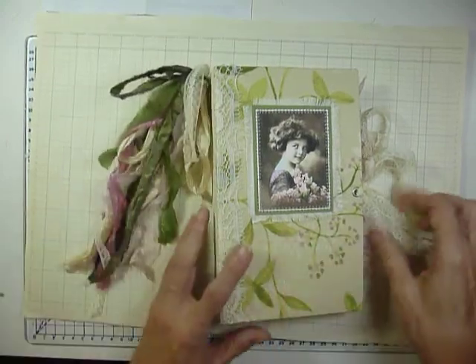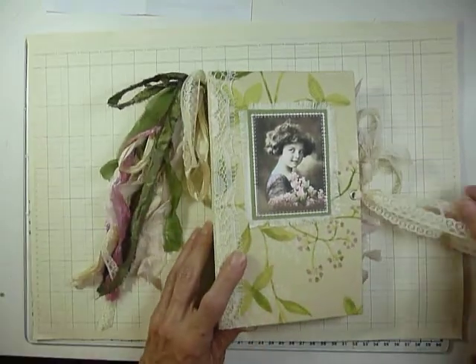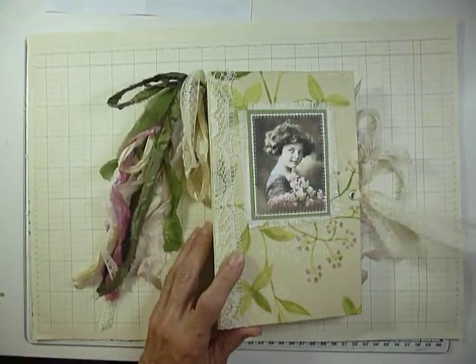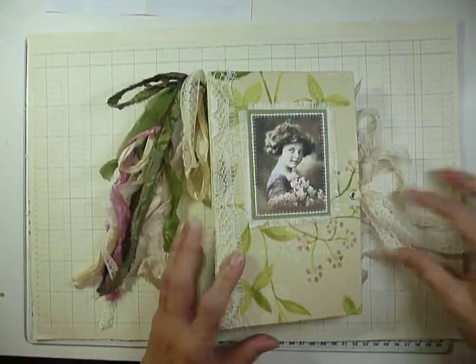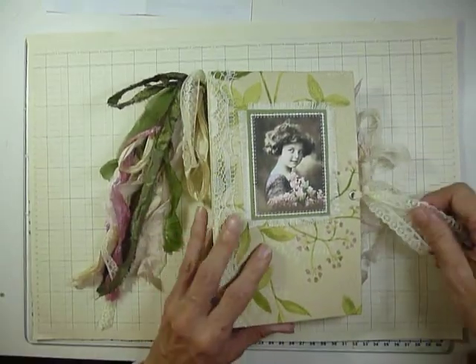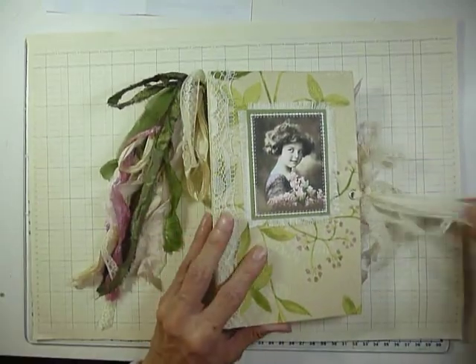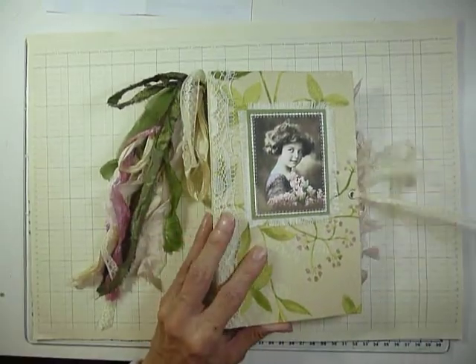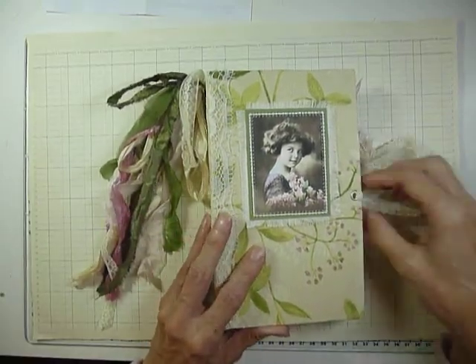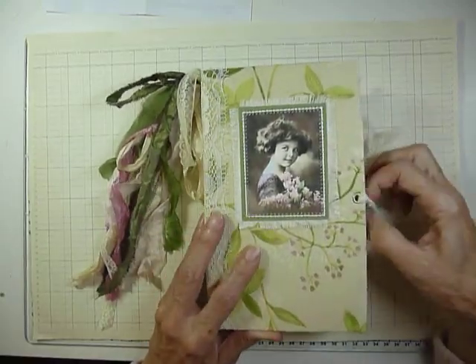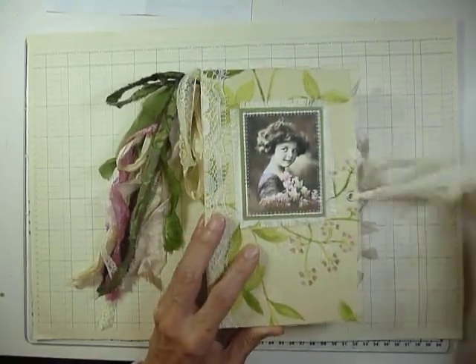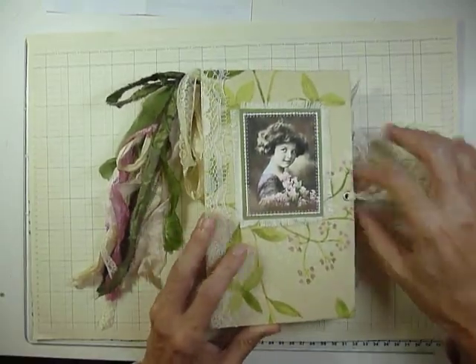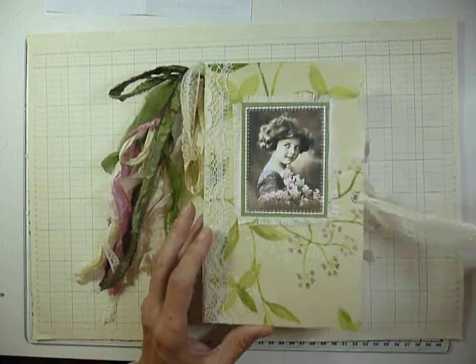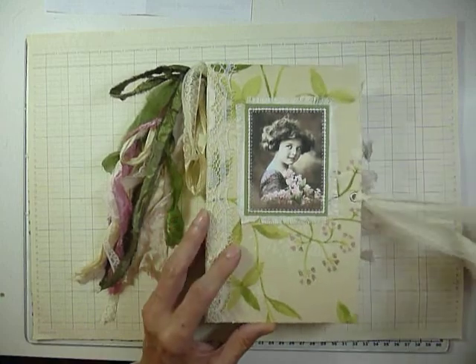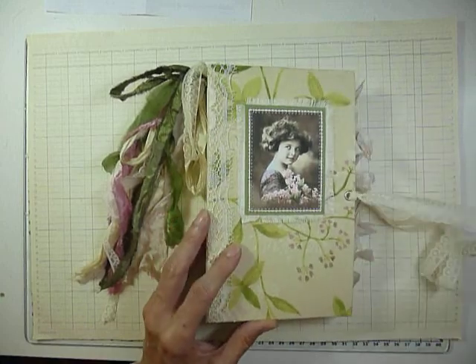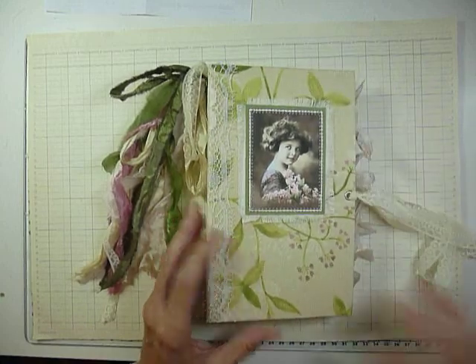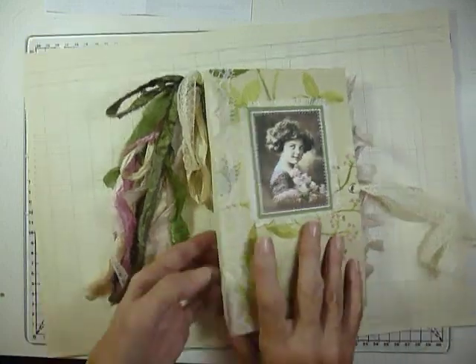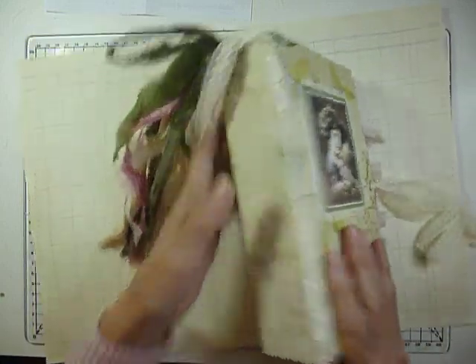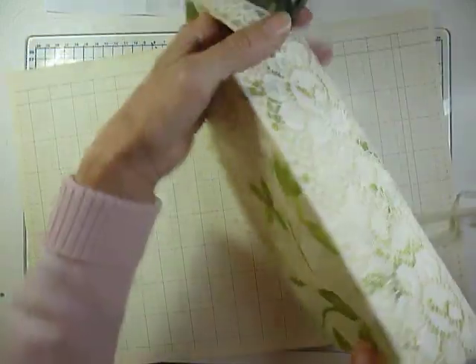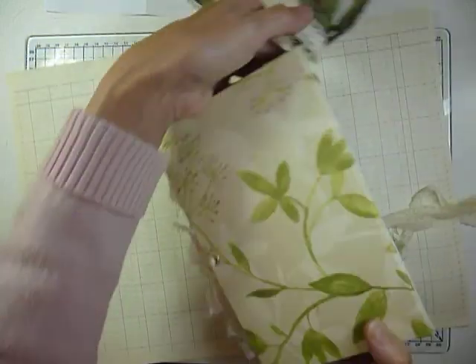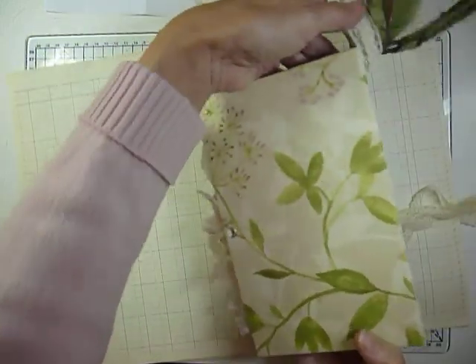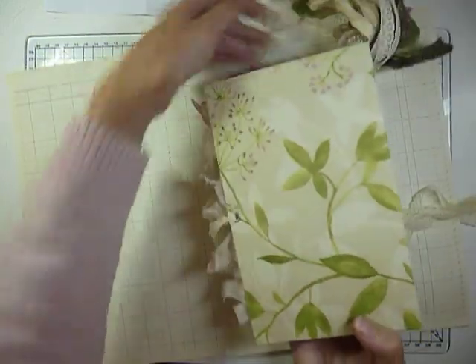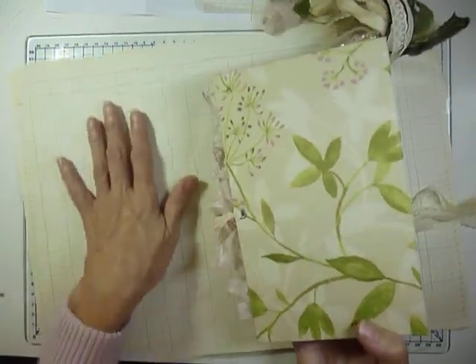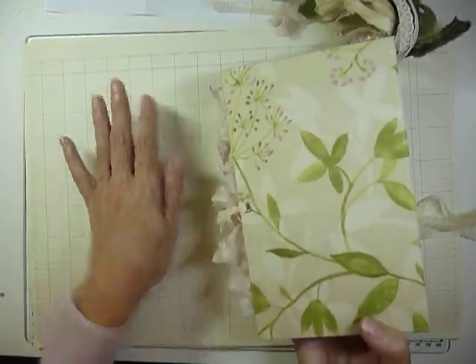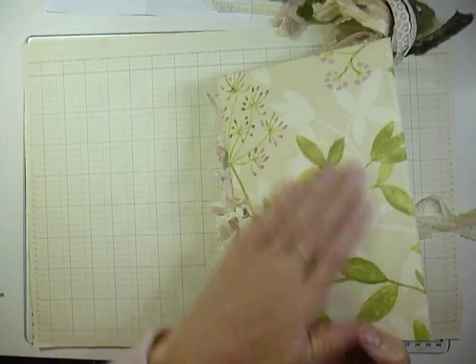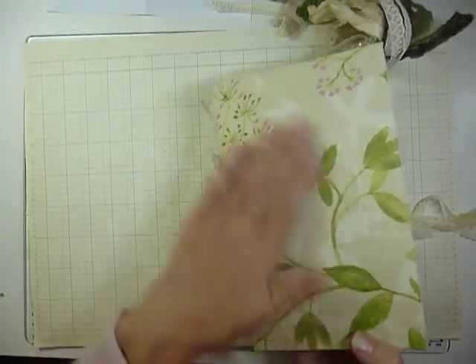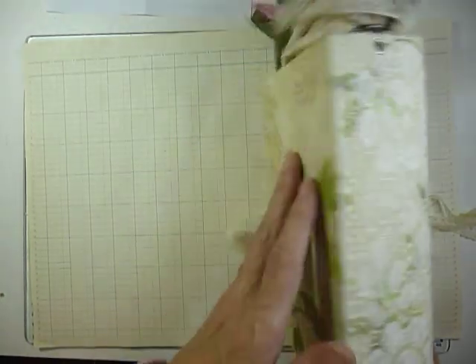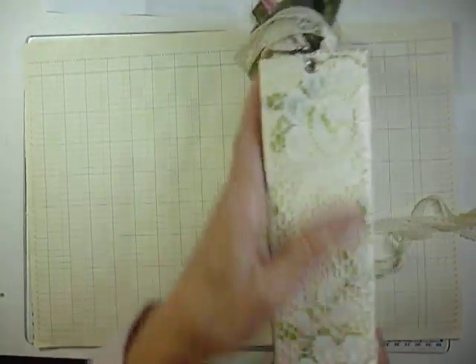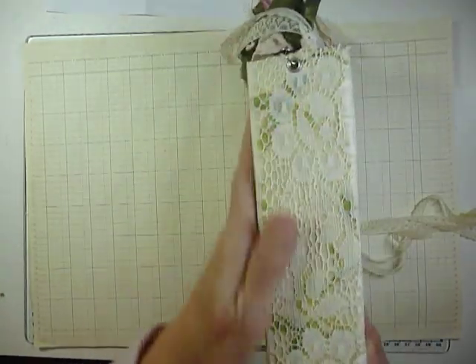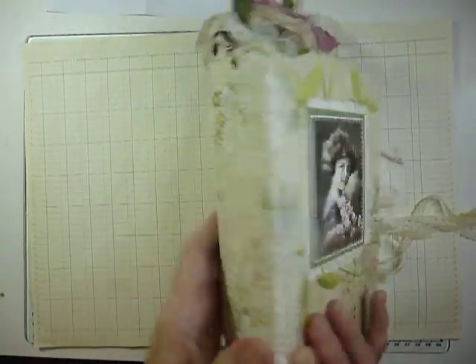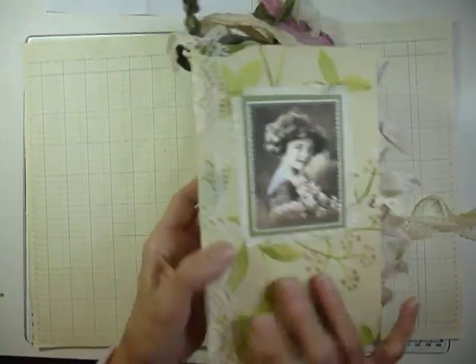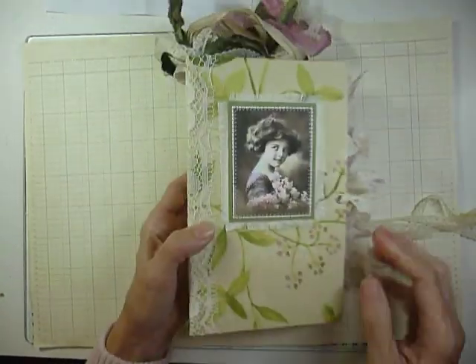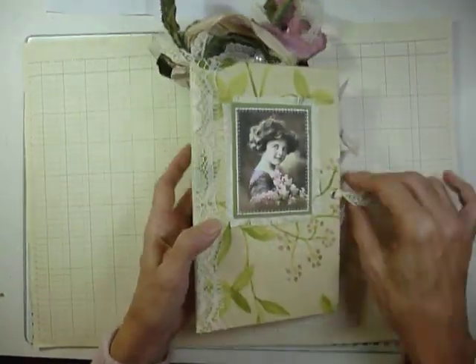This book doesn't really have a theme, but there are quite a lot of birds in it. I'll just show you the back as well — that's the back fabric and lace down the spine.